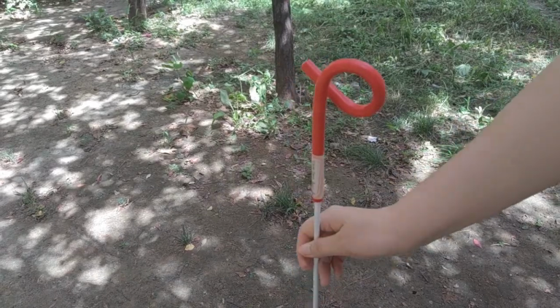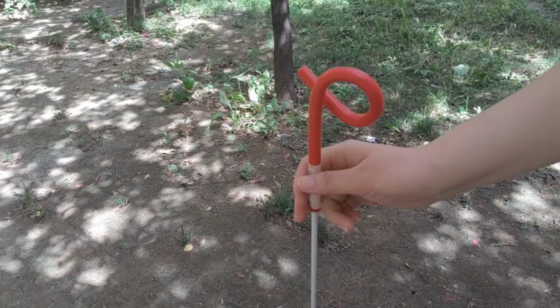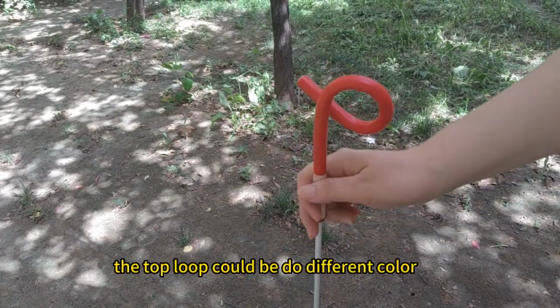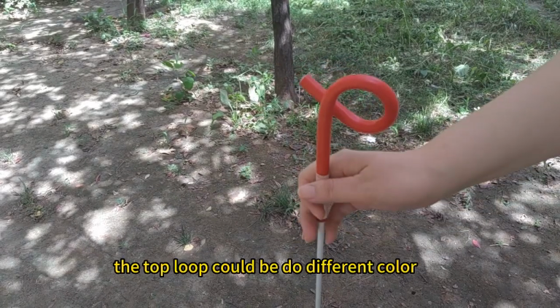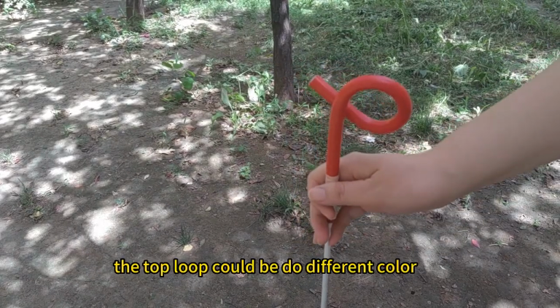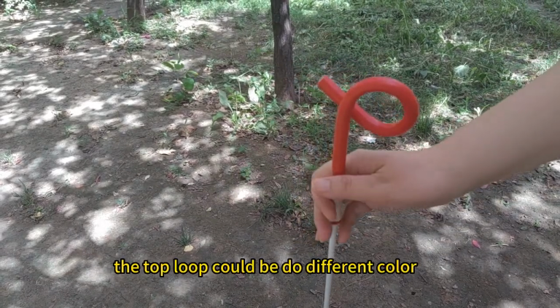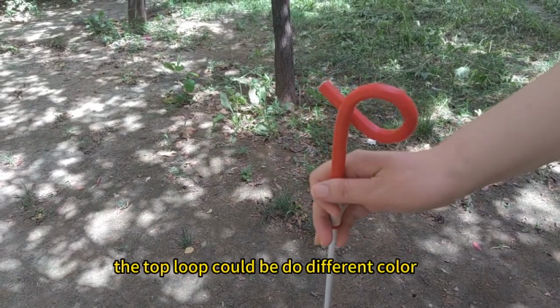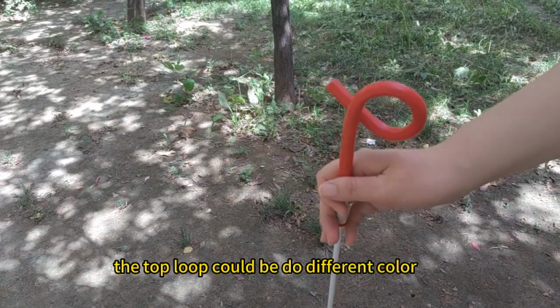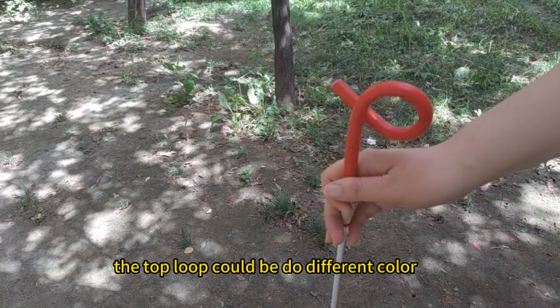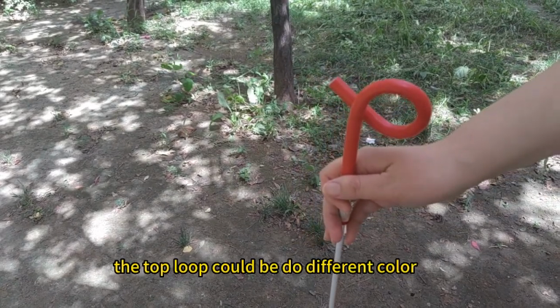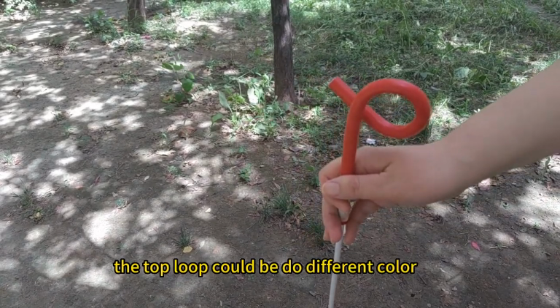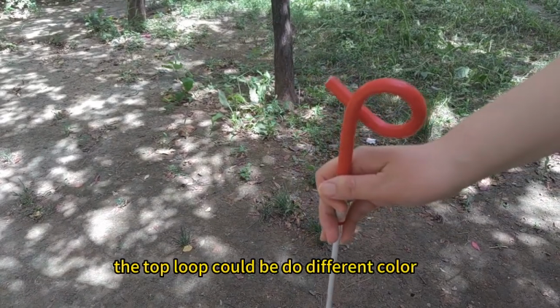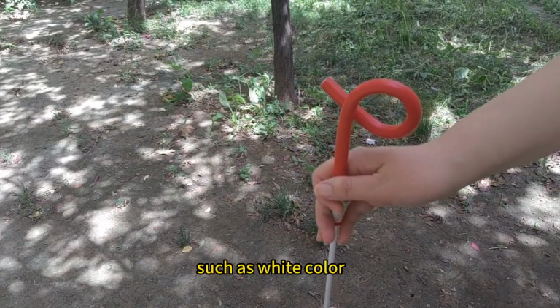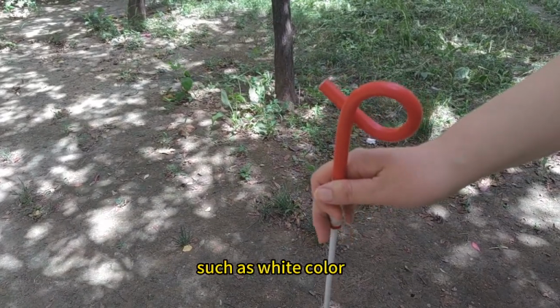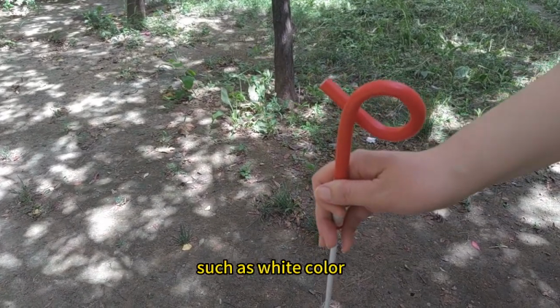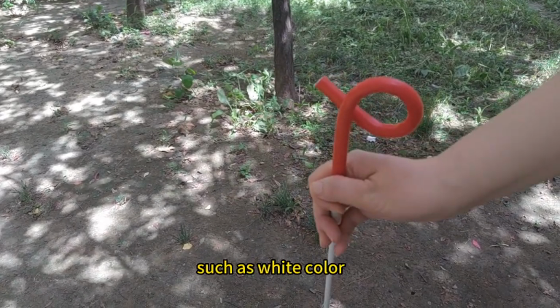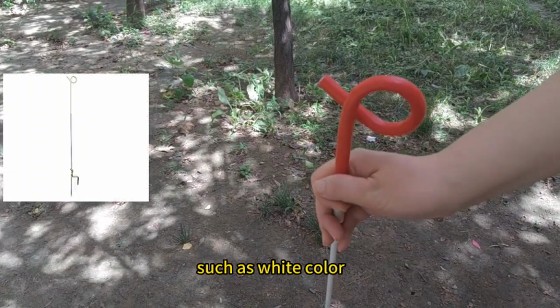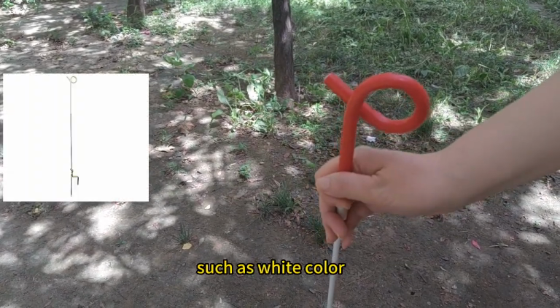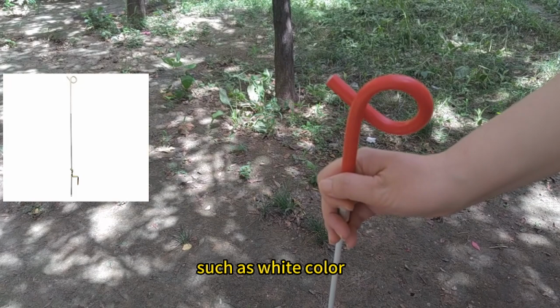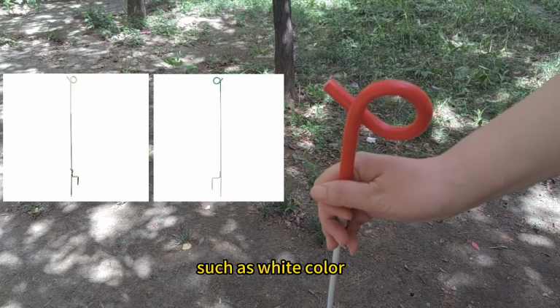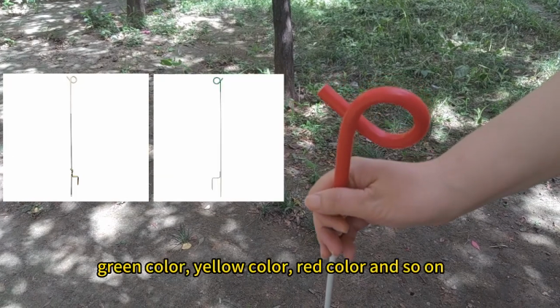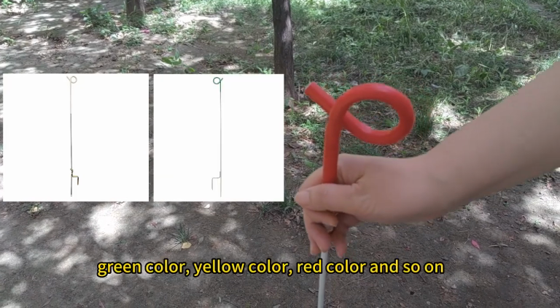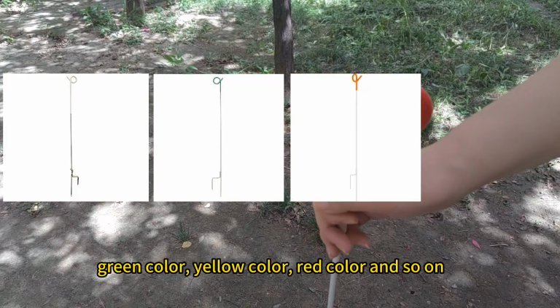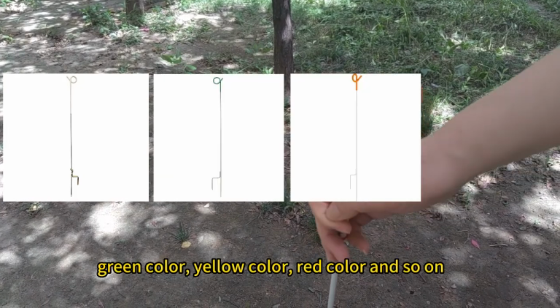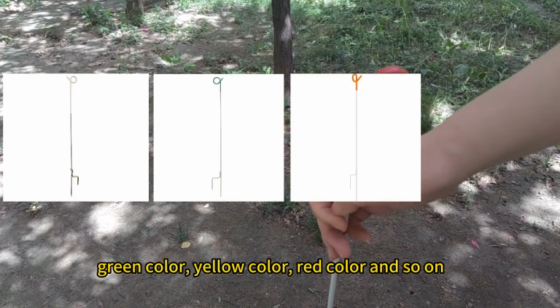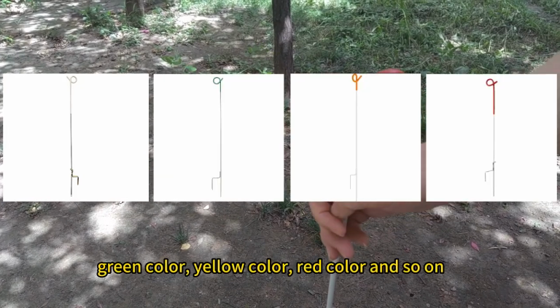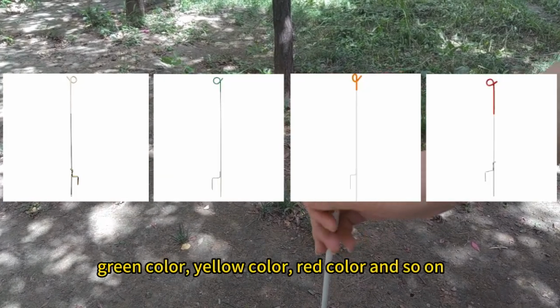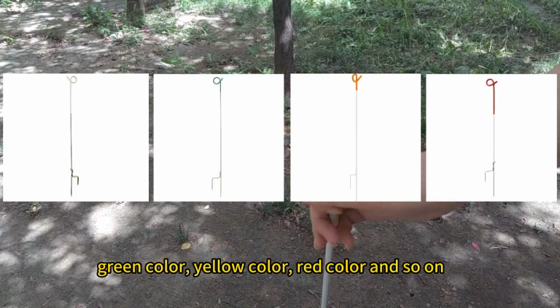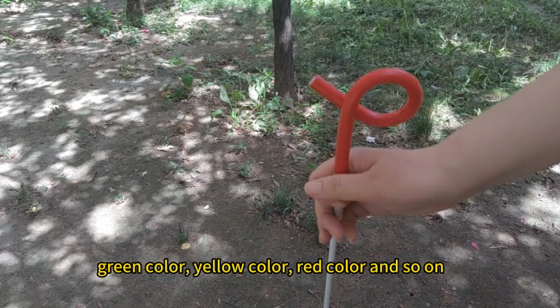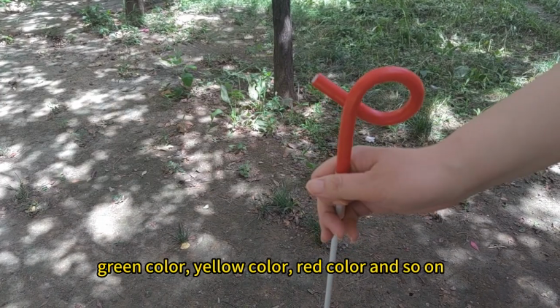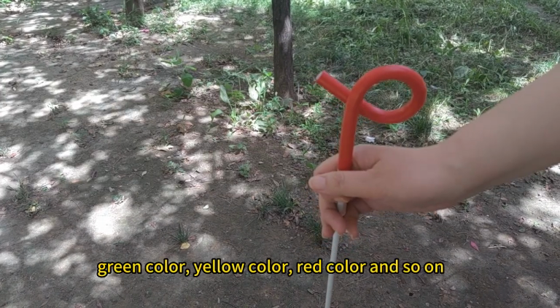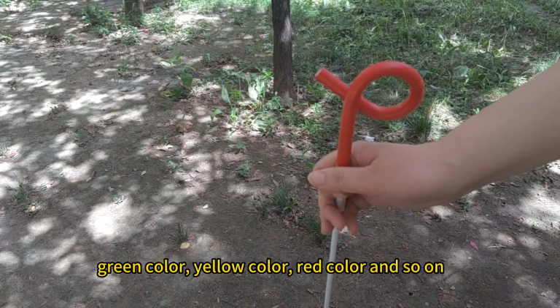The top loop could be two different colors, such as white color, green color, yellow color, red color, and so on.